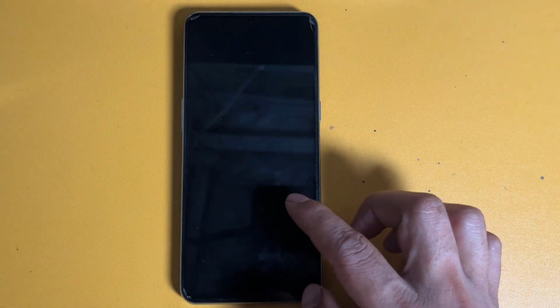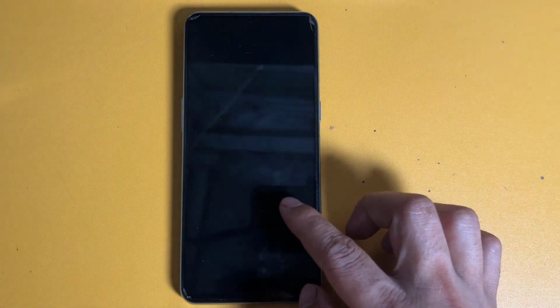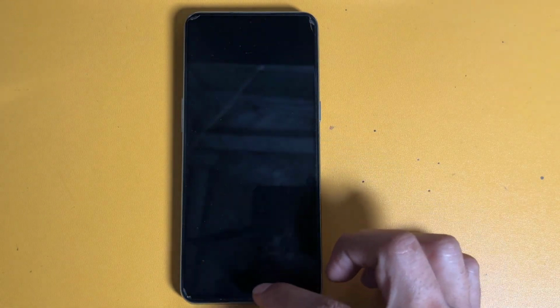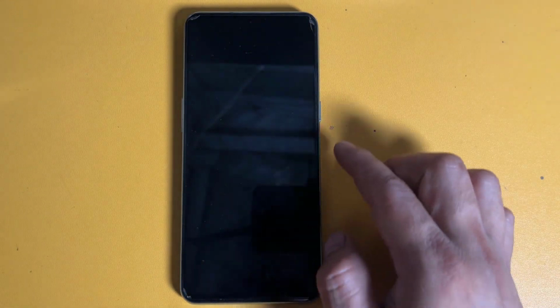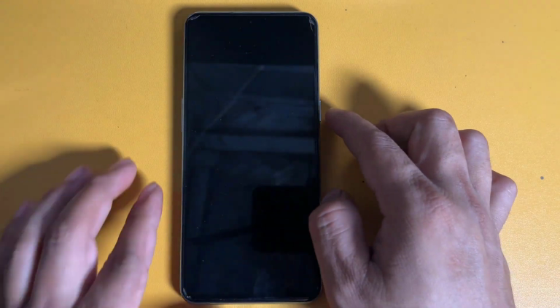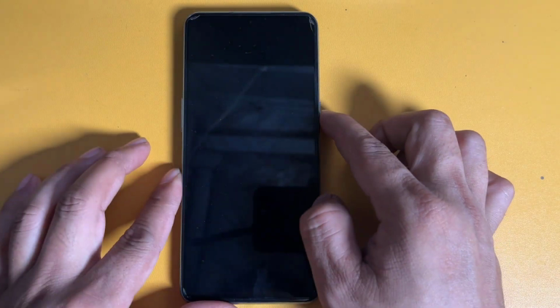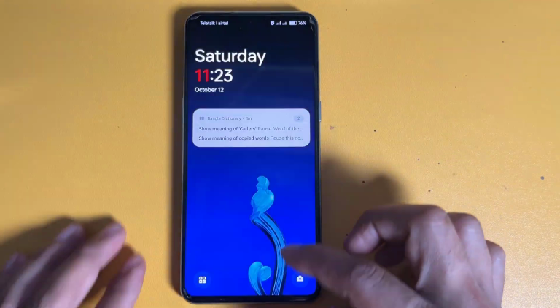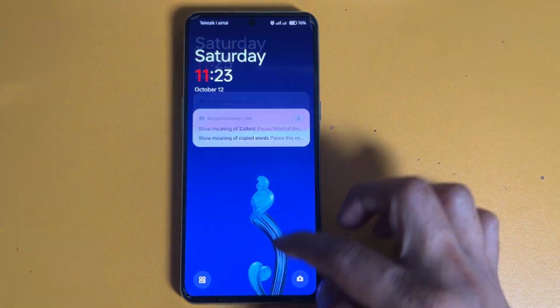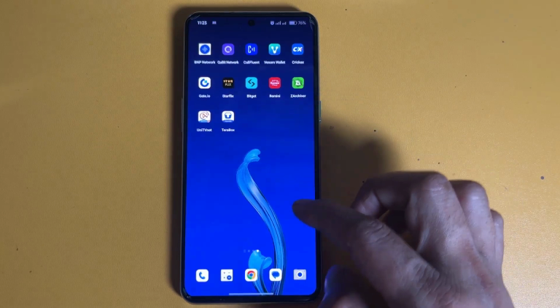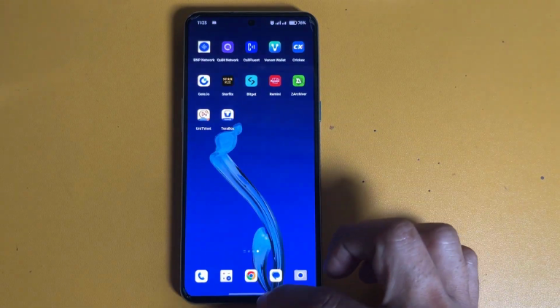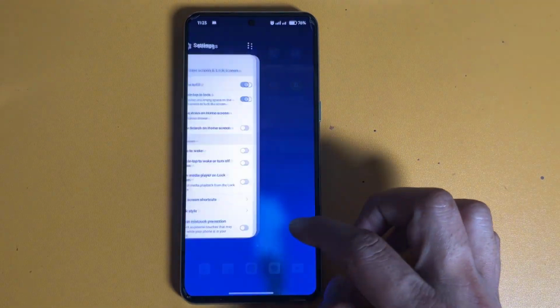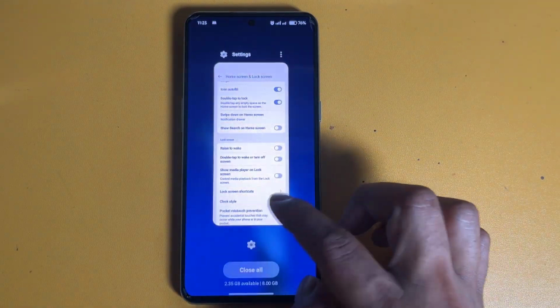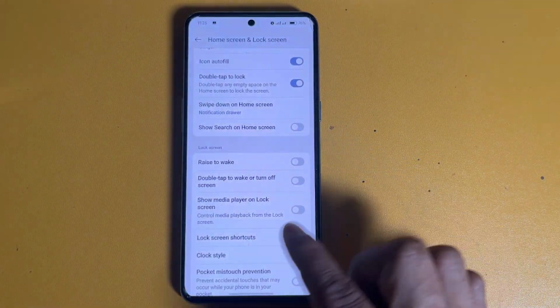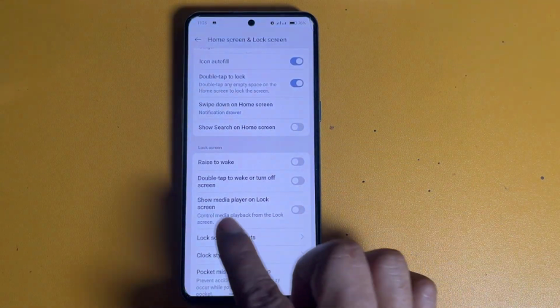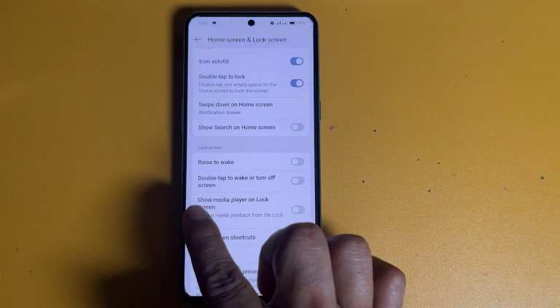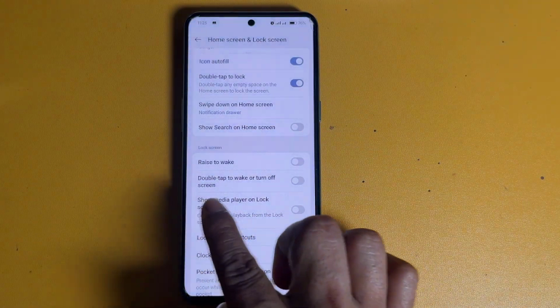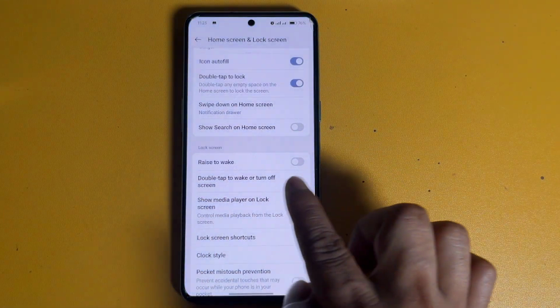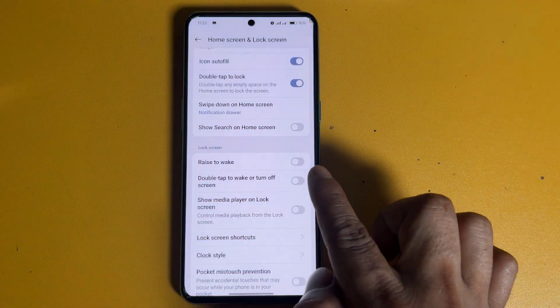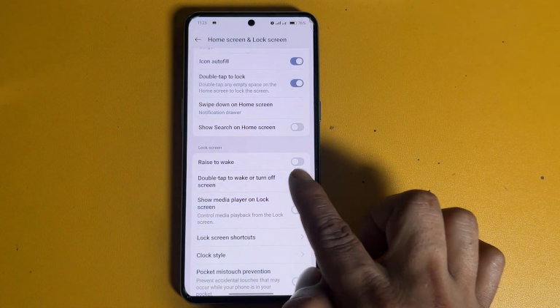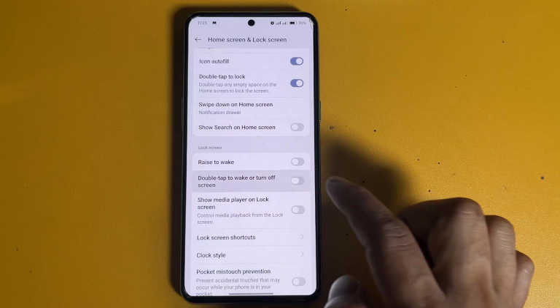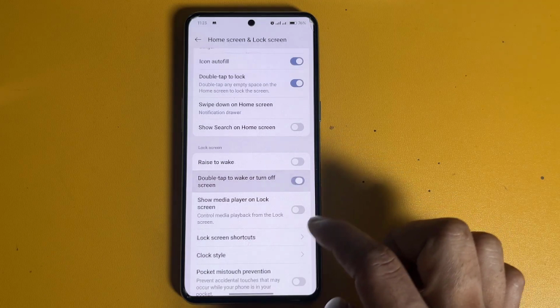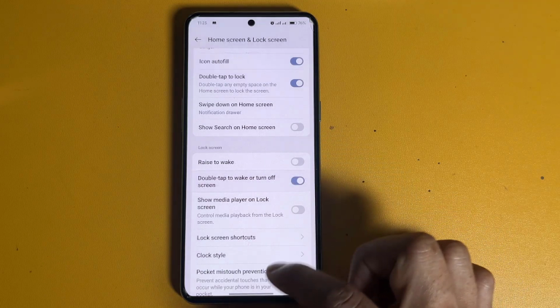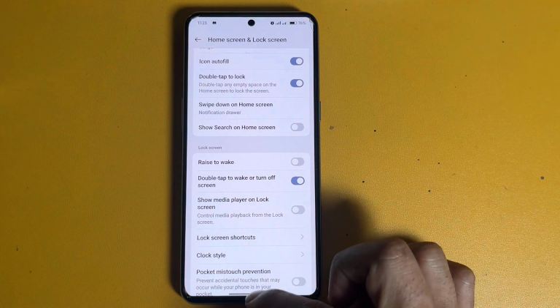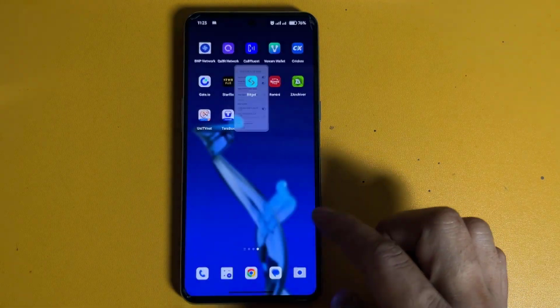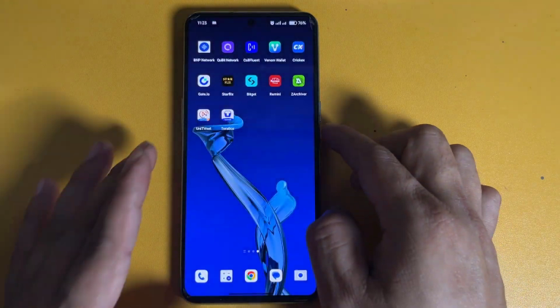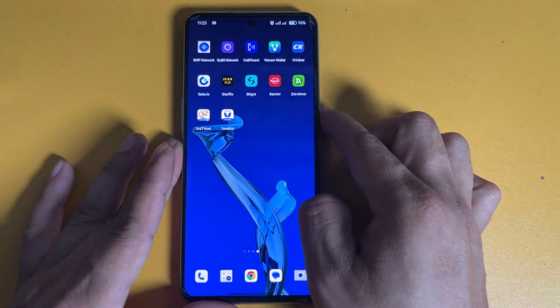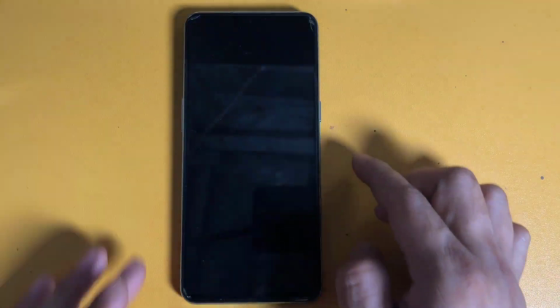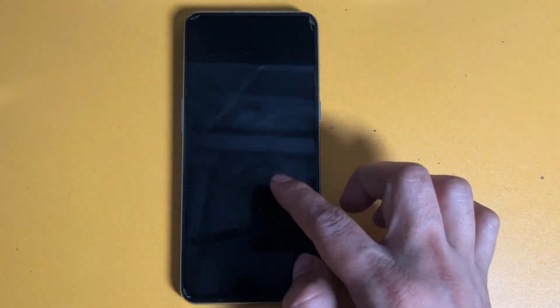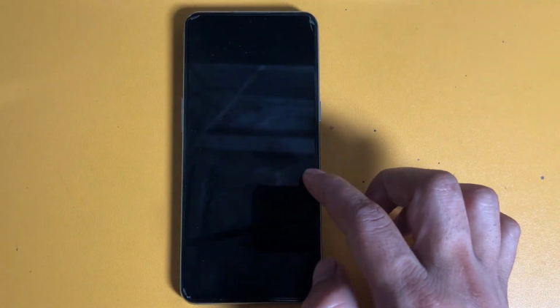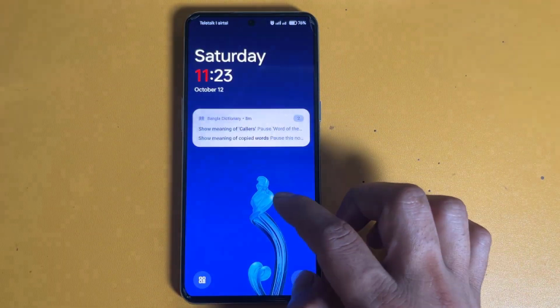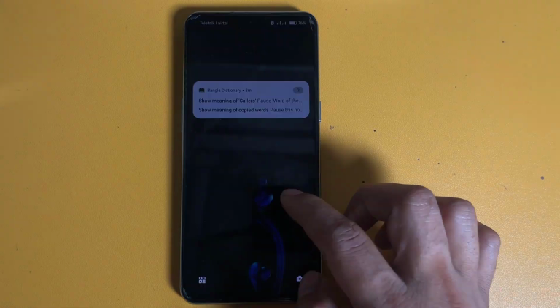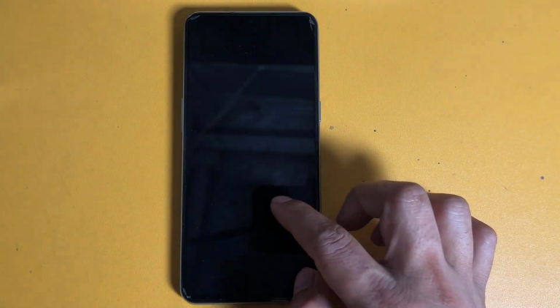See, now the screen does not turn on when you double tap — let's see how to turn it on. Now turn it on. Now see if the screen turns off and on when you double tap.